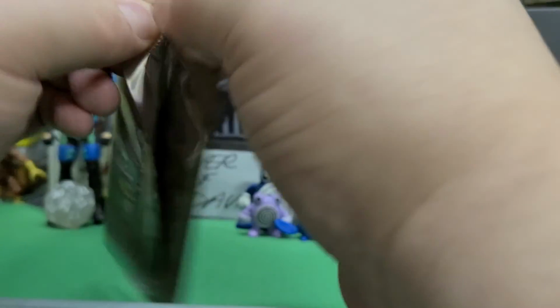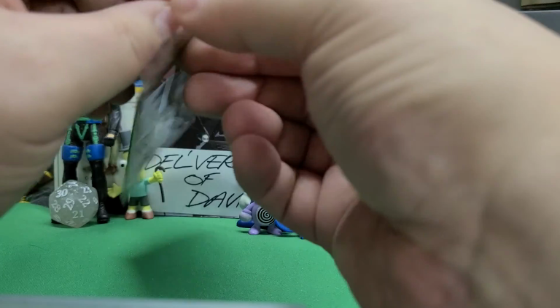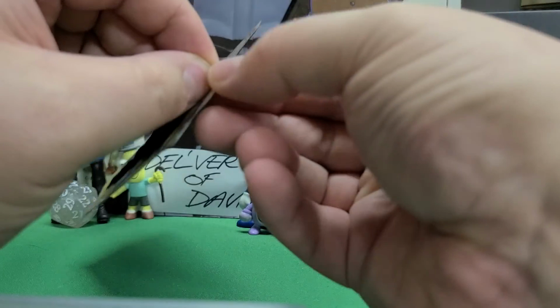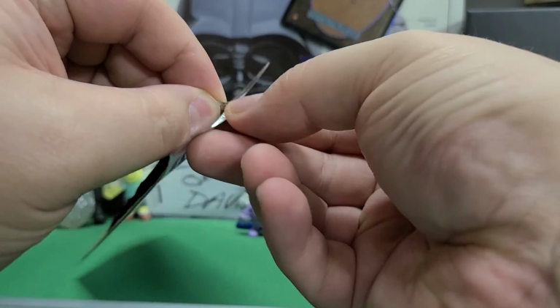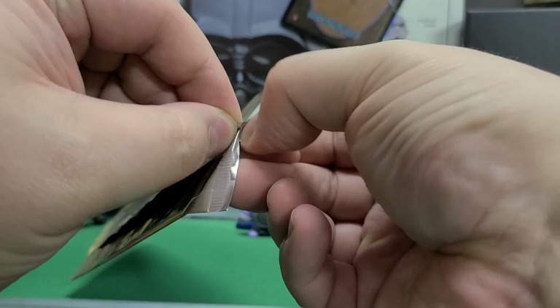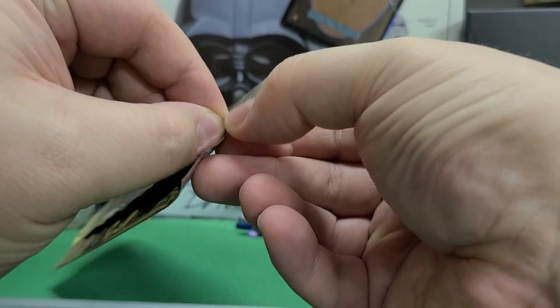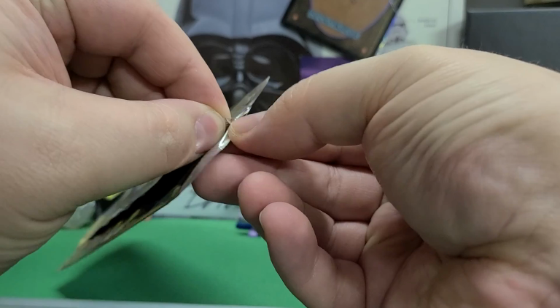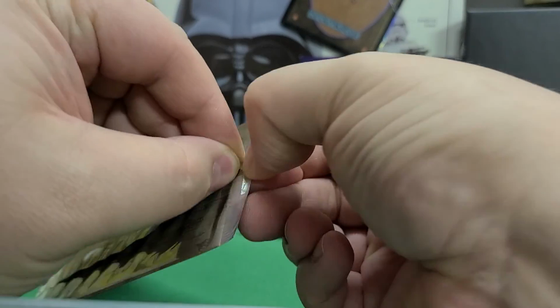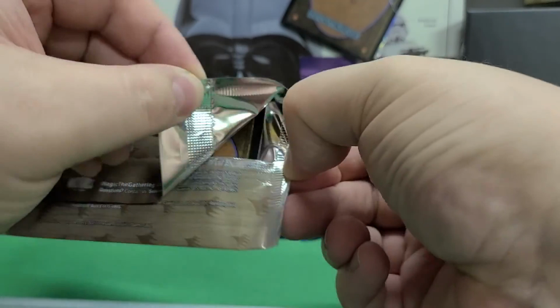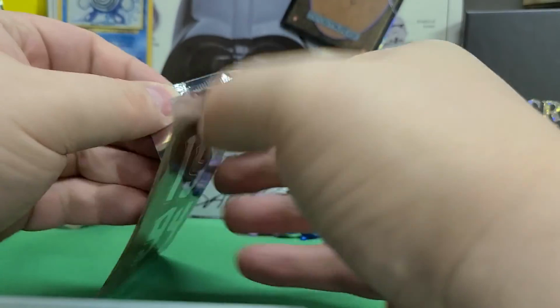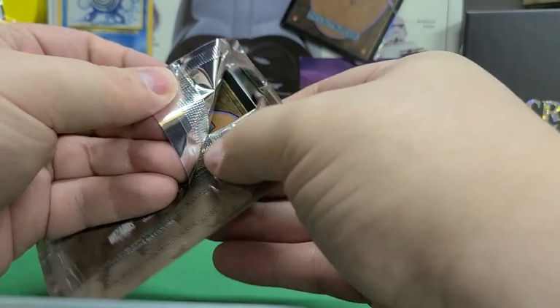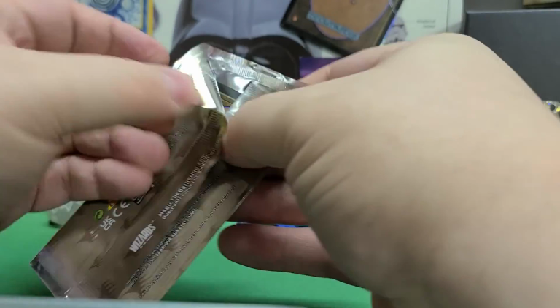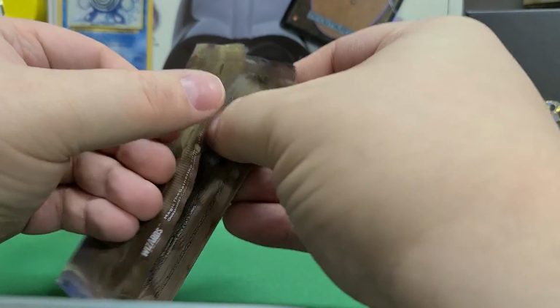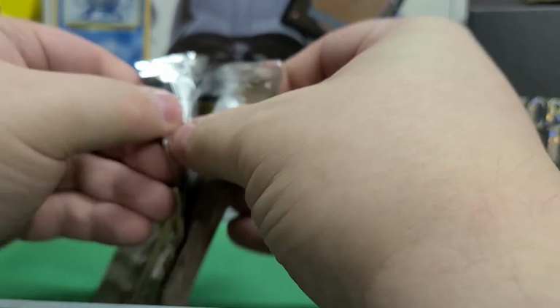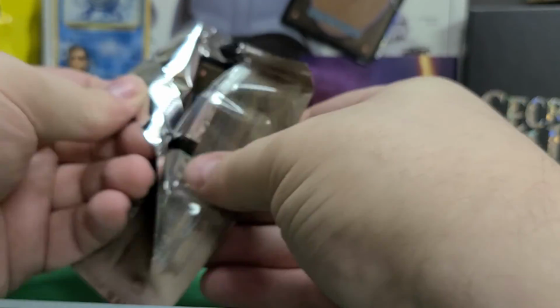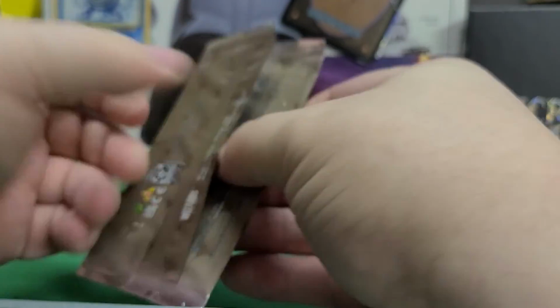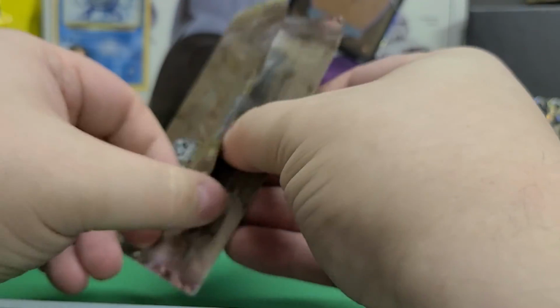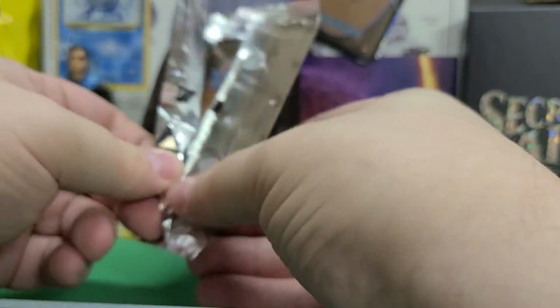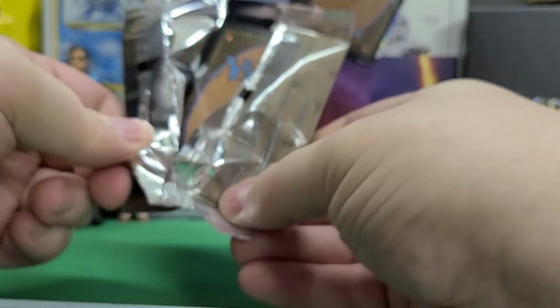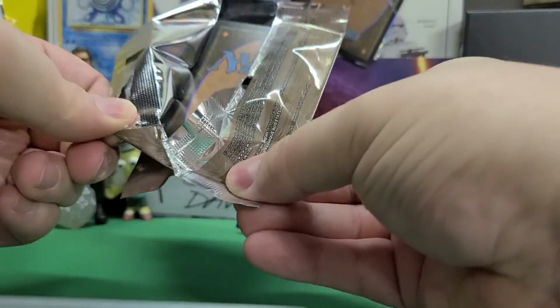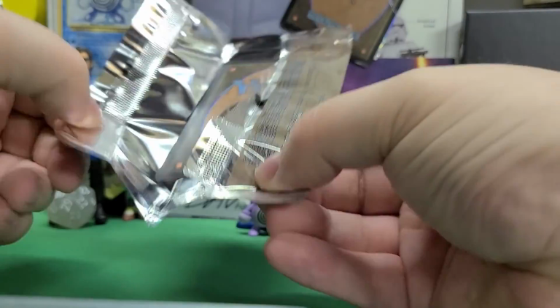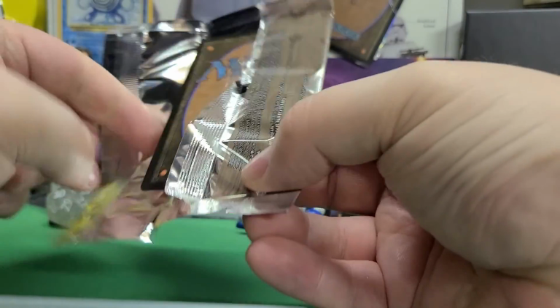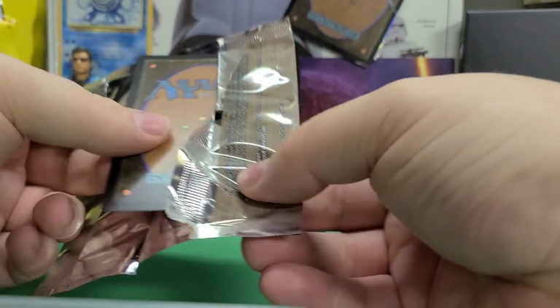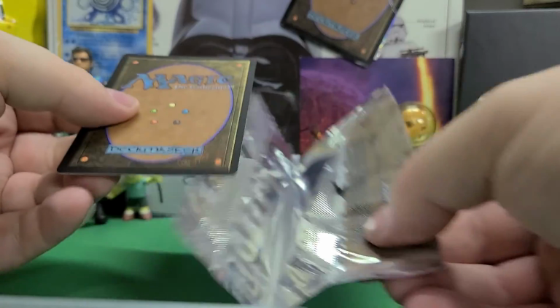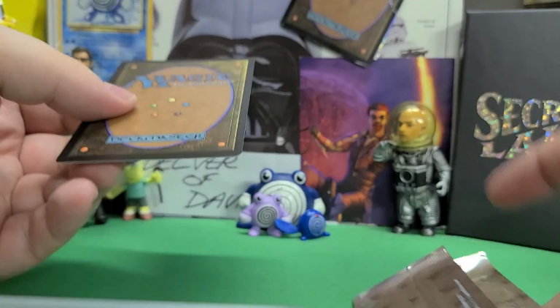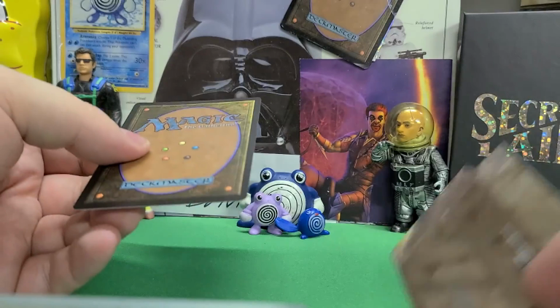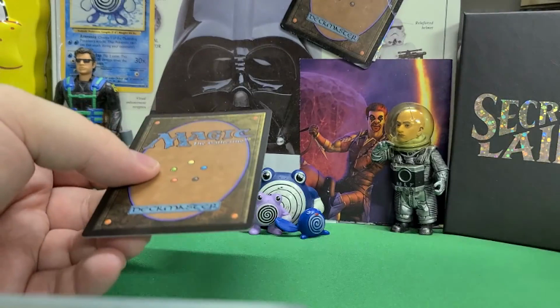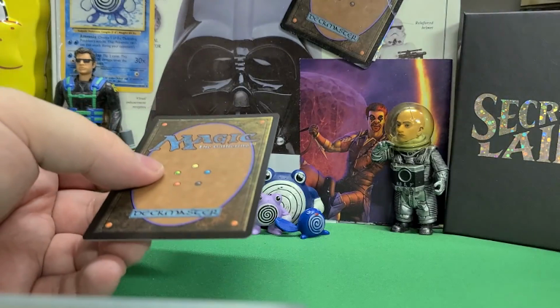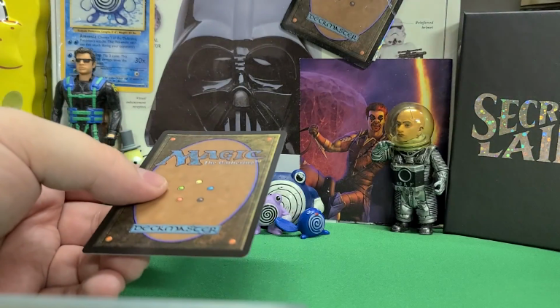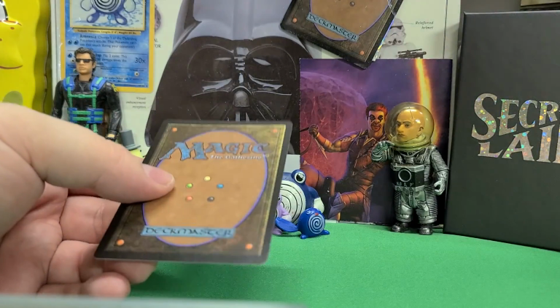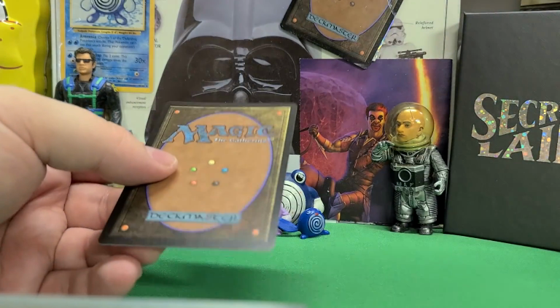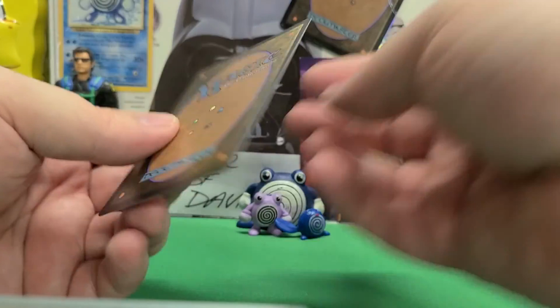I'm gonna have trouble on every one of these packs, I feel. It got a little easier than the last one. Feels flat, non-foil.